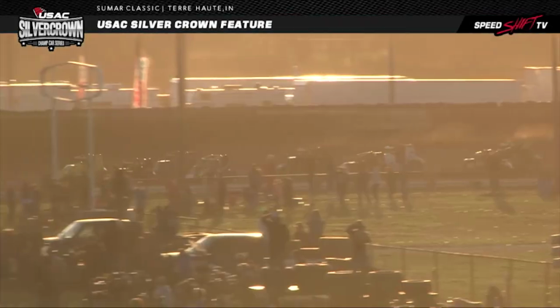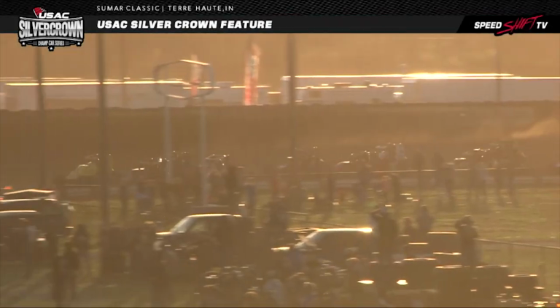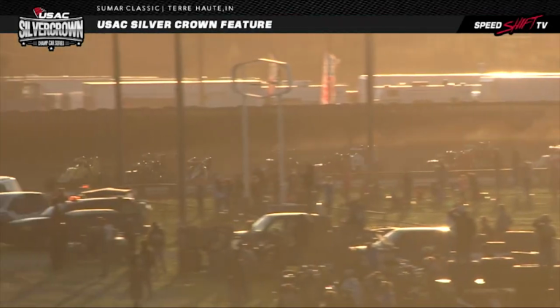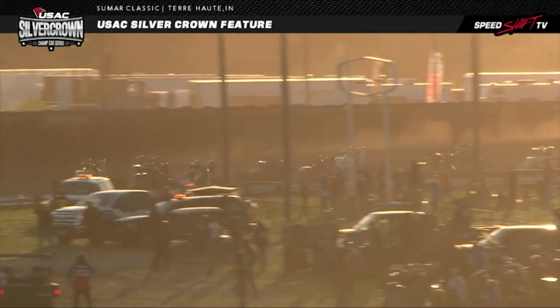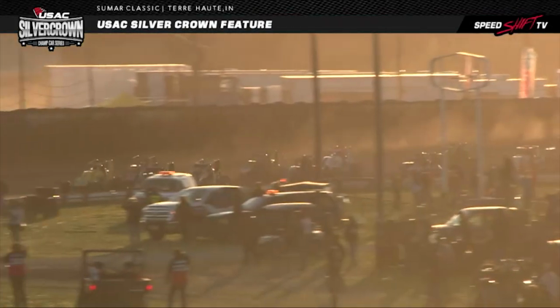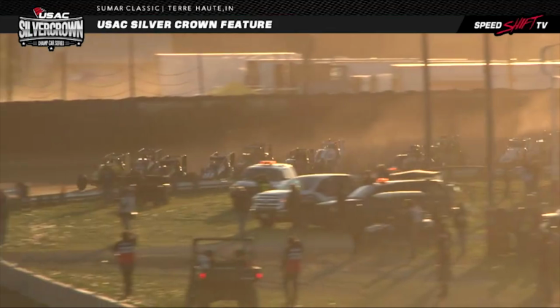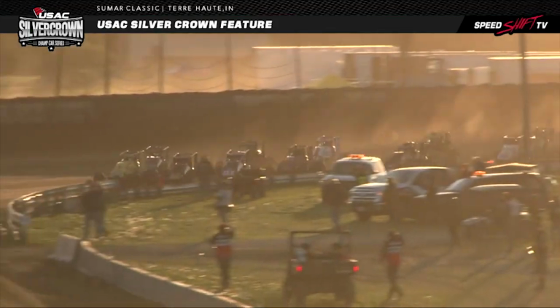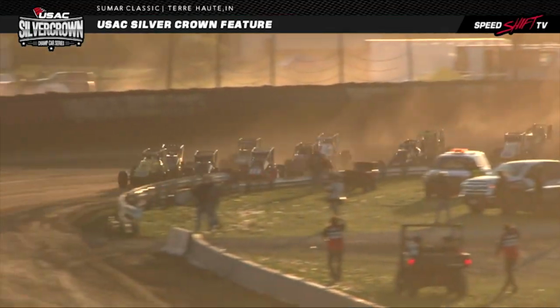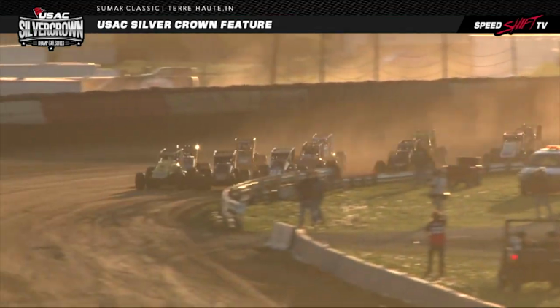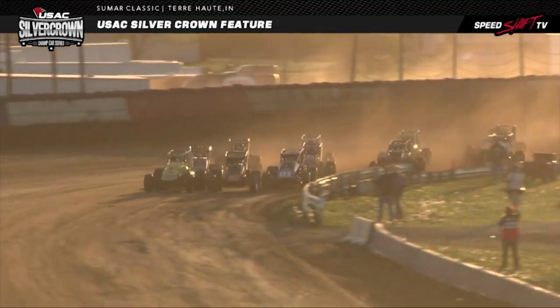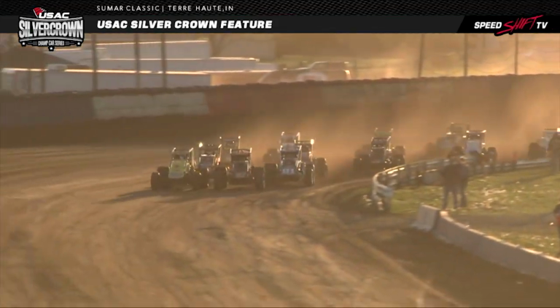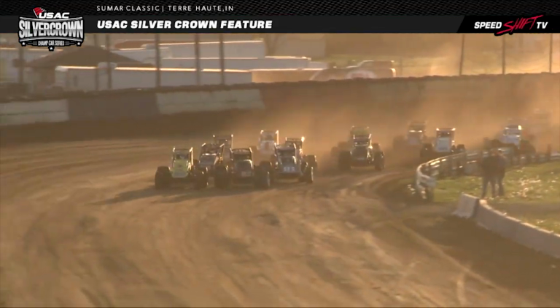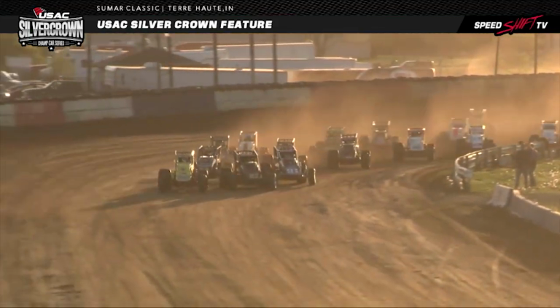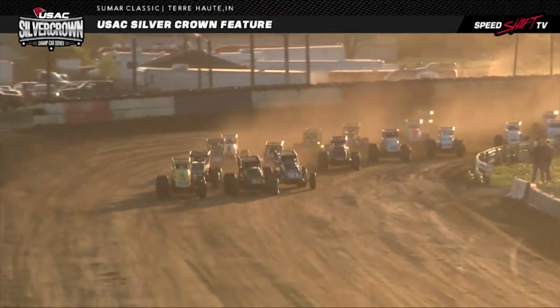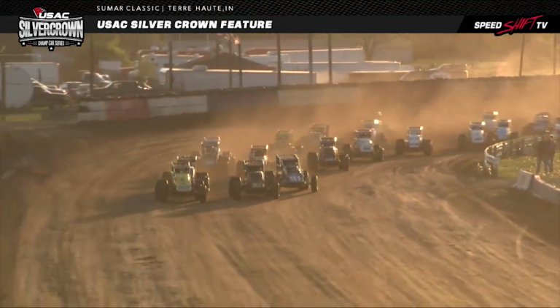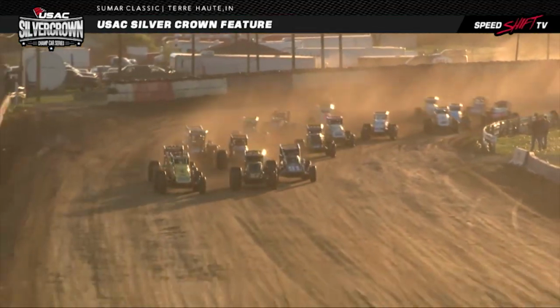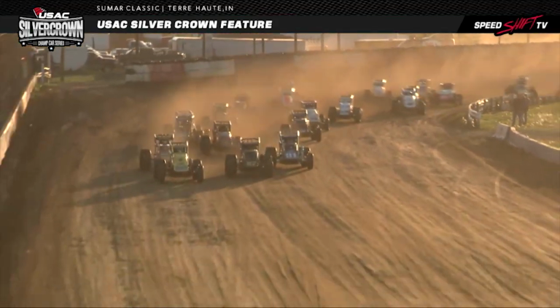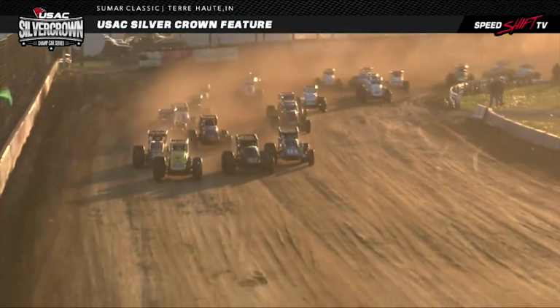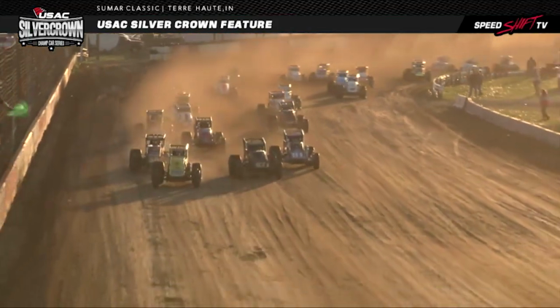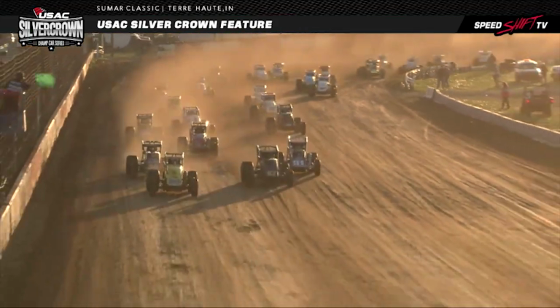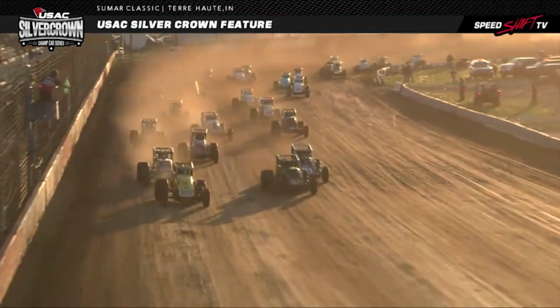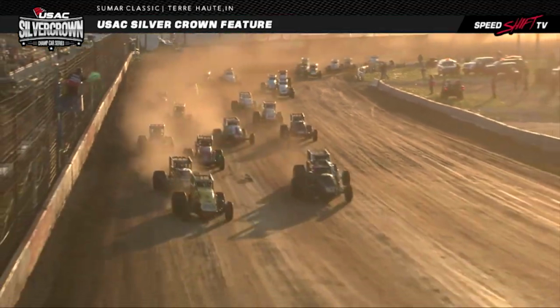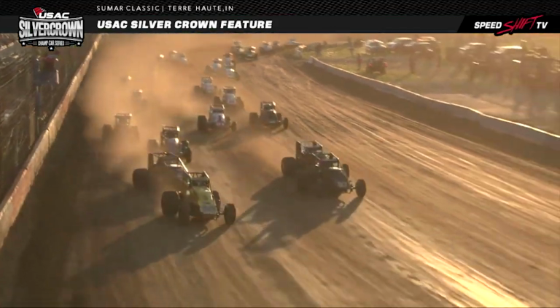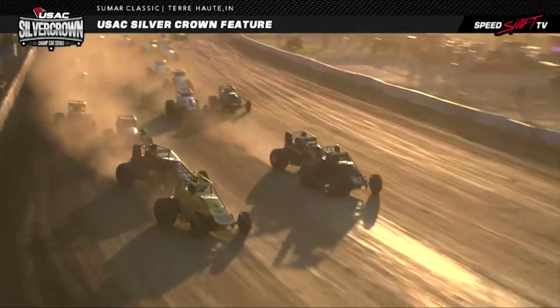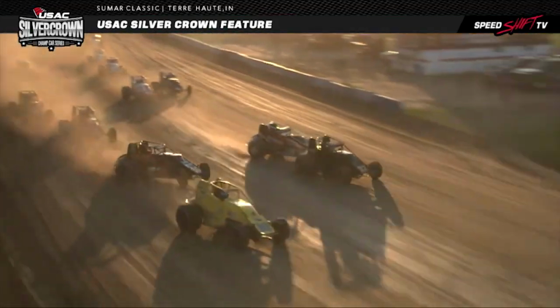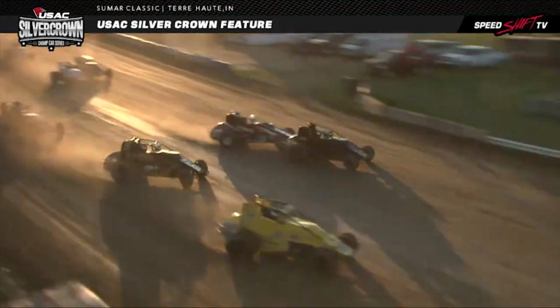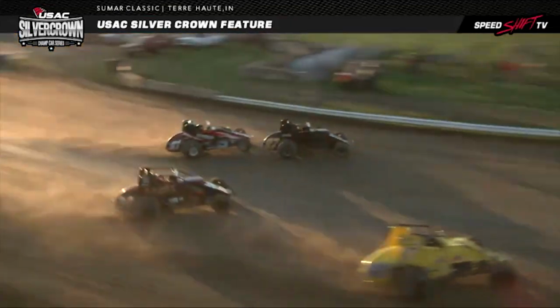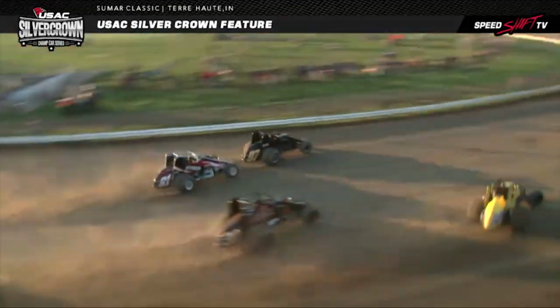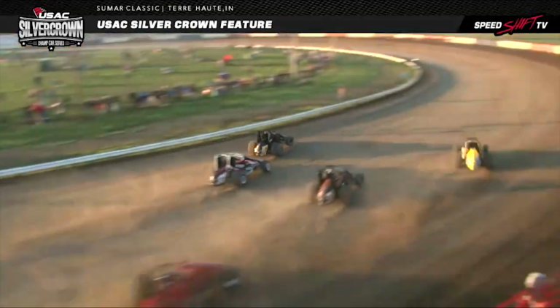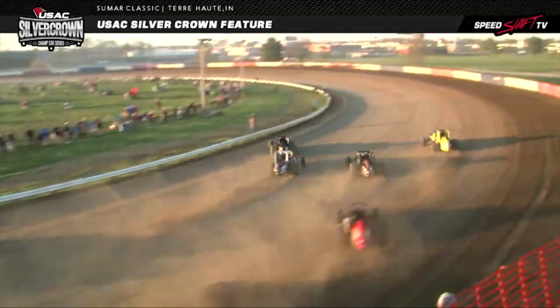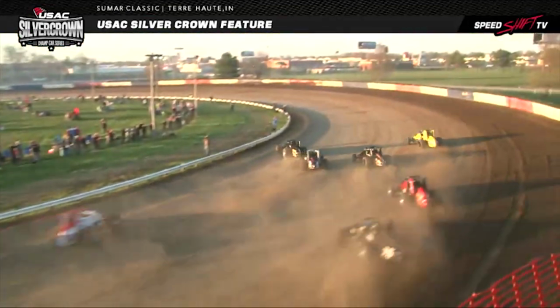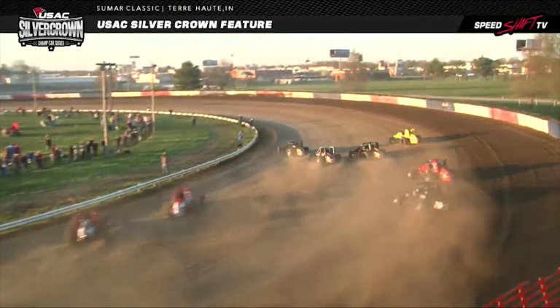Ladies and gentlemen, boys and girls, children of all ages, it's time to drop the hammer. Love the champ cars.